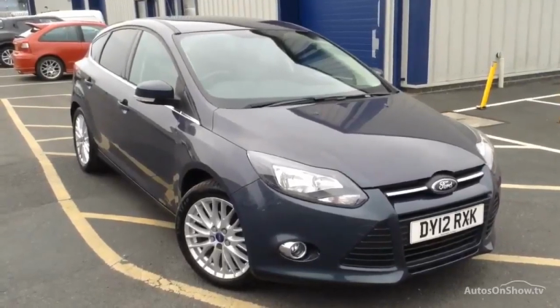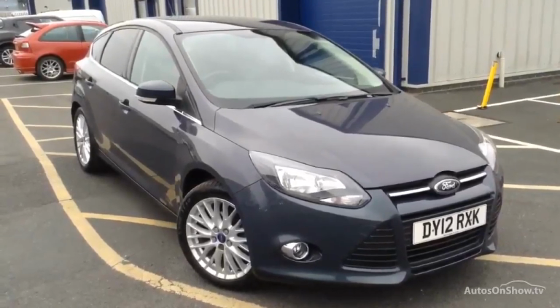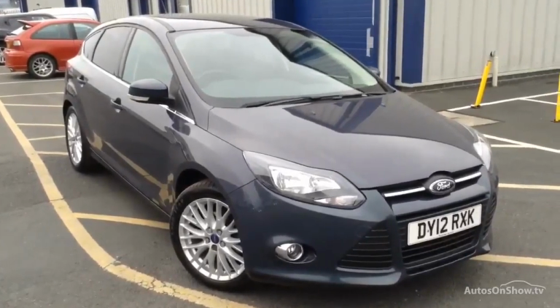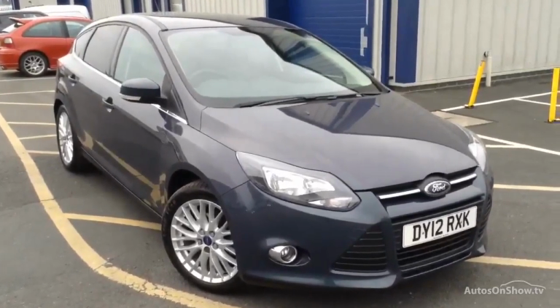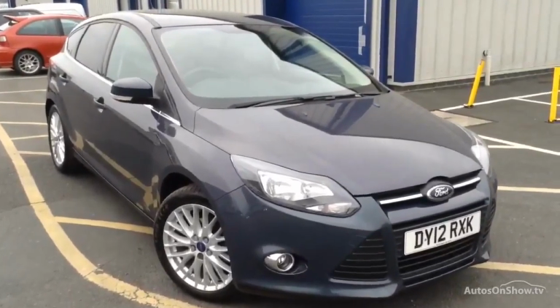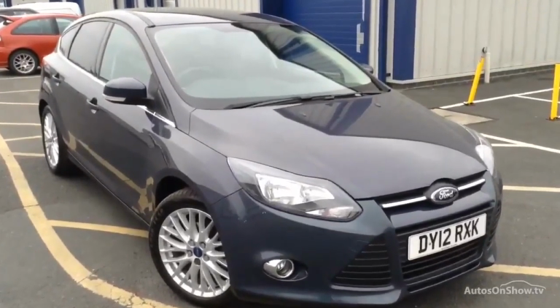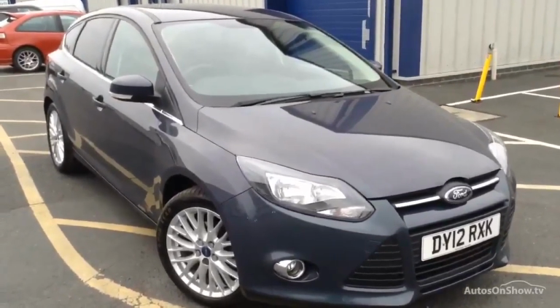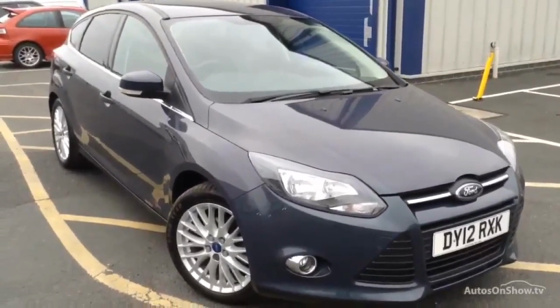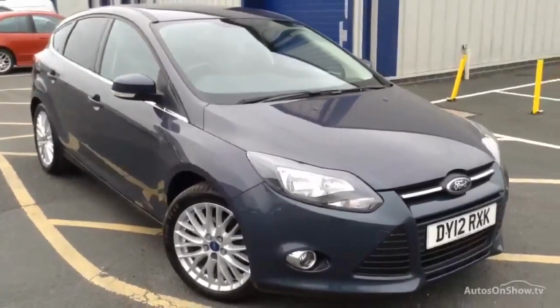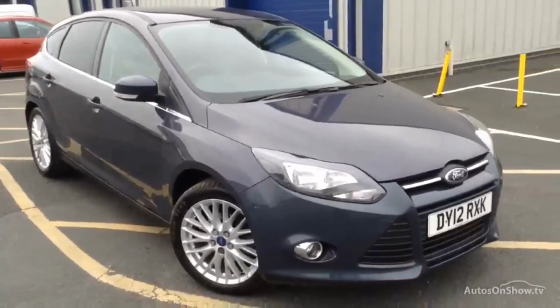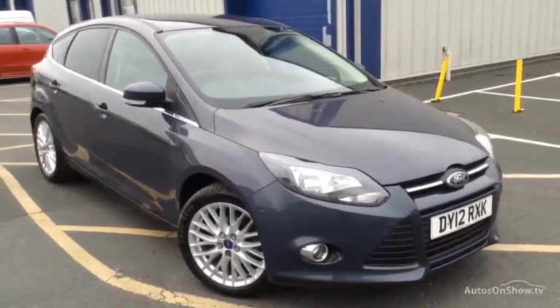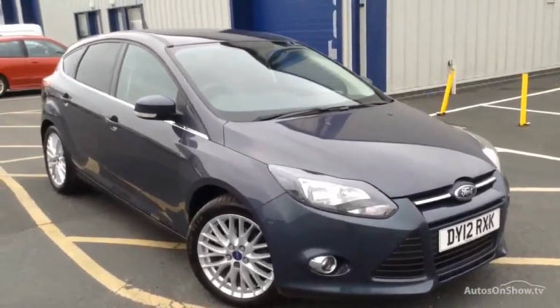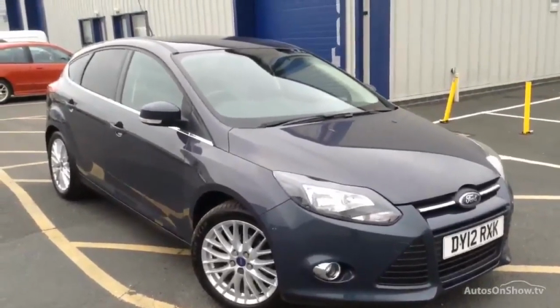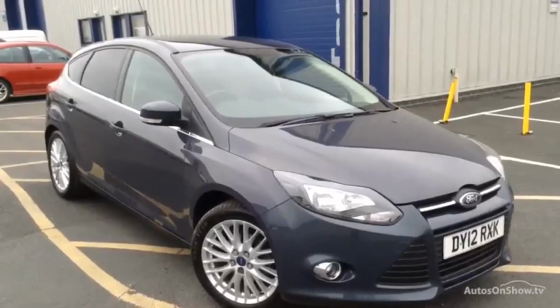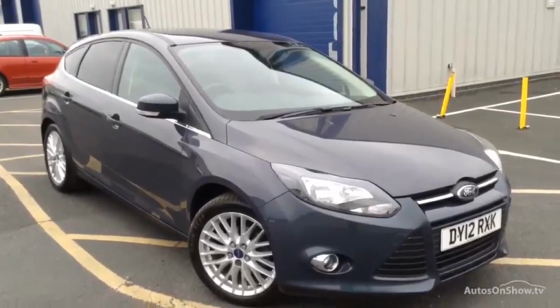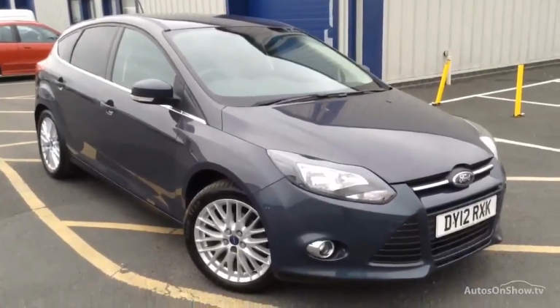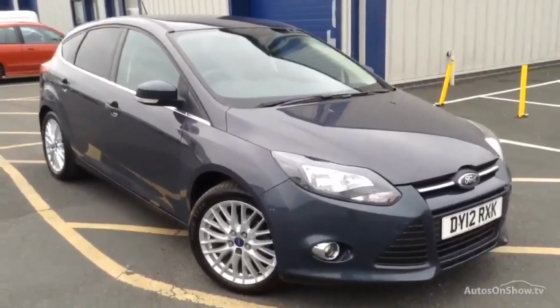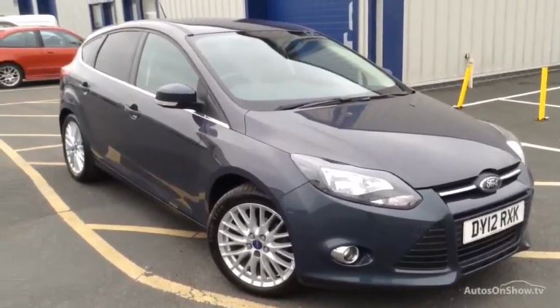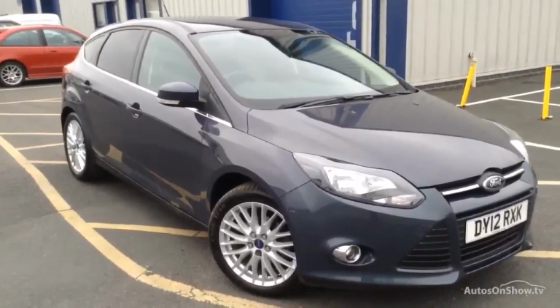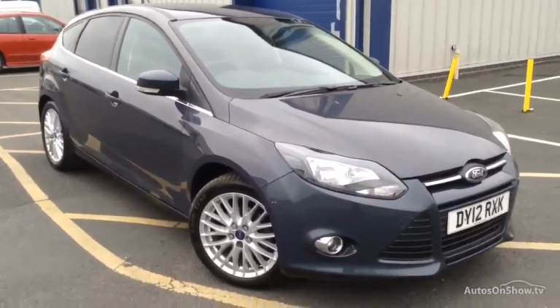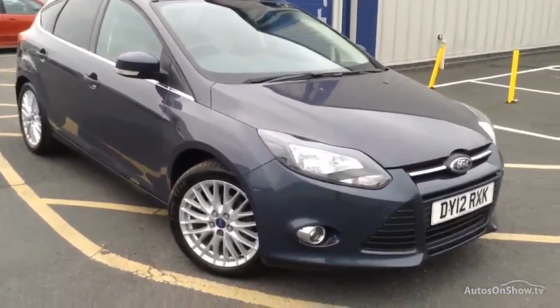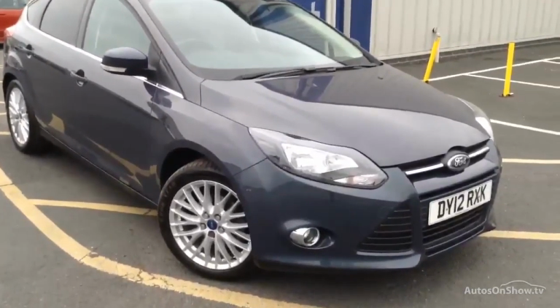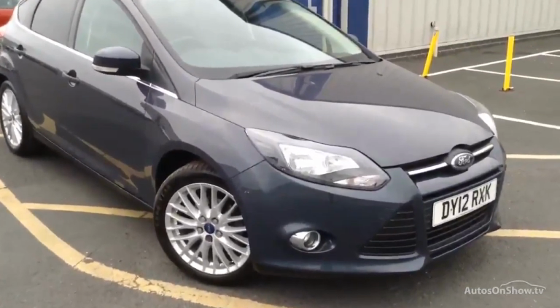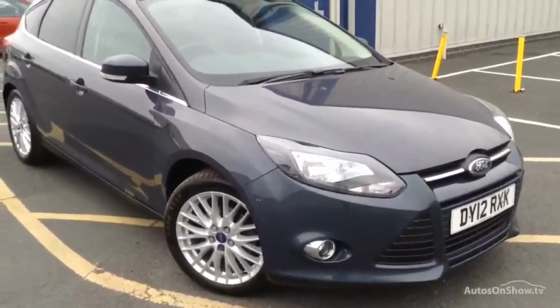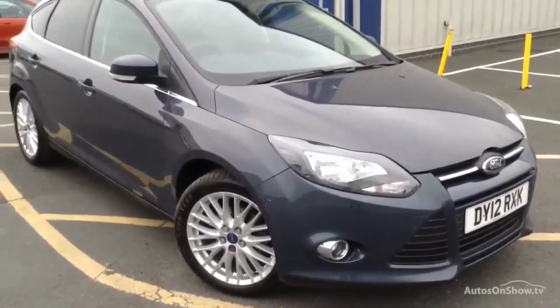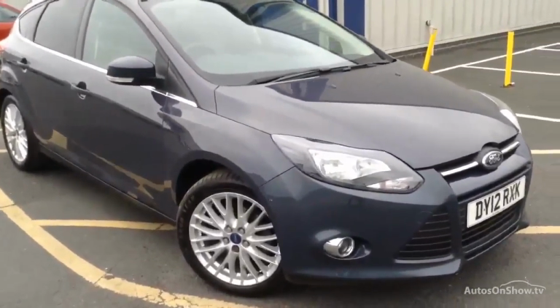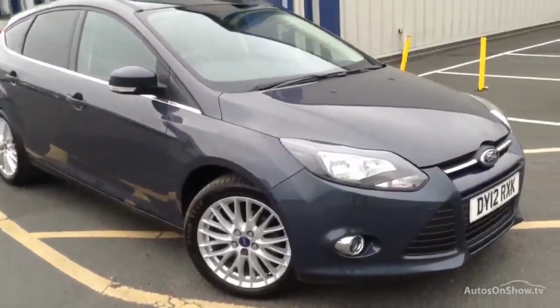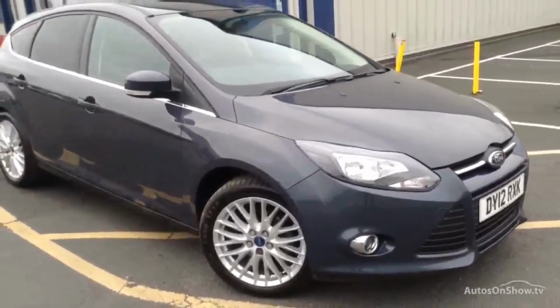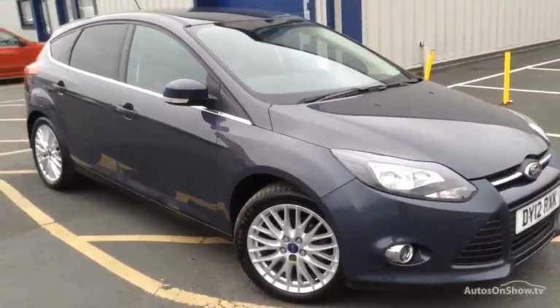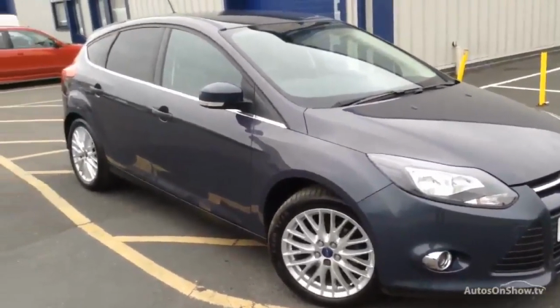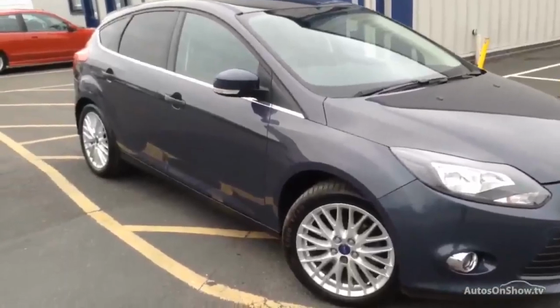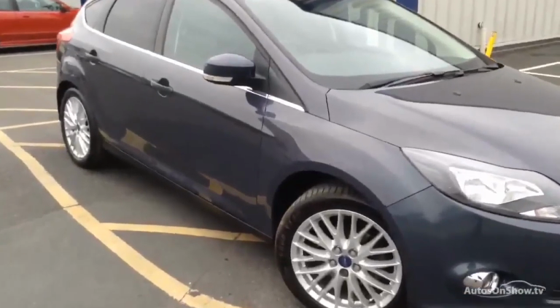Here we have a very nice looking 2012 Ford Focus ZTEC TDCi. It's the five-door hatchback. The car is in a lovely condition for its age and has clearly been taken care of.